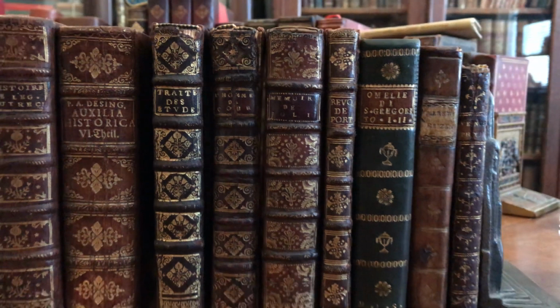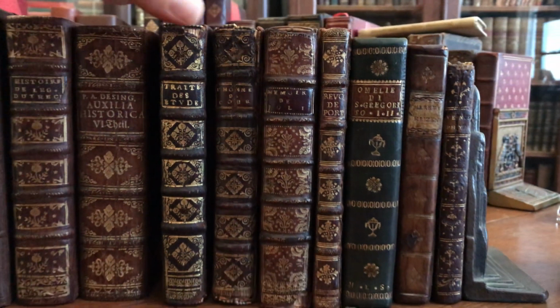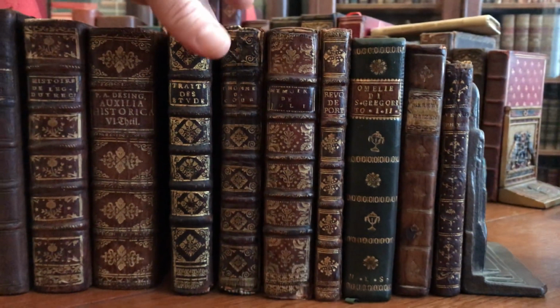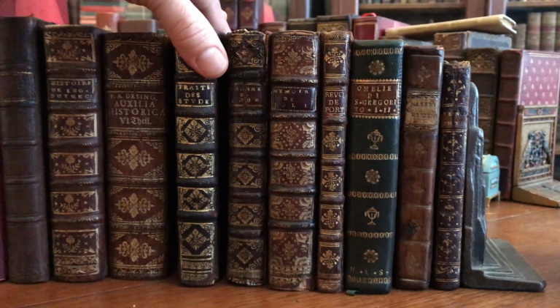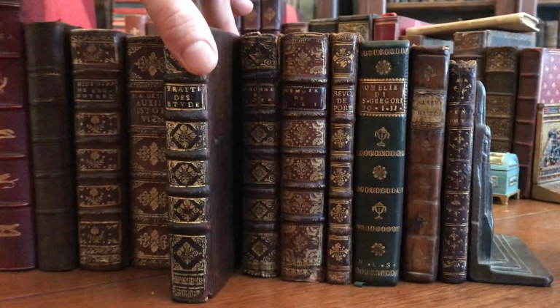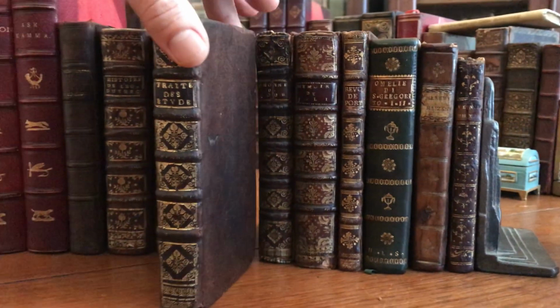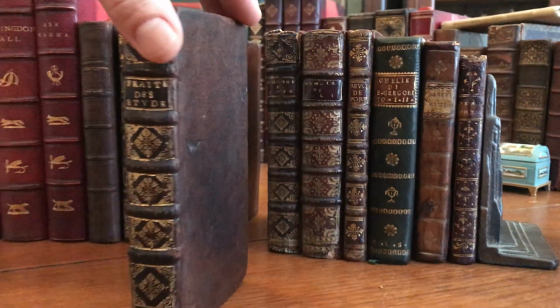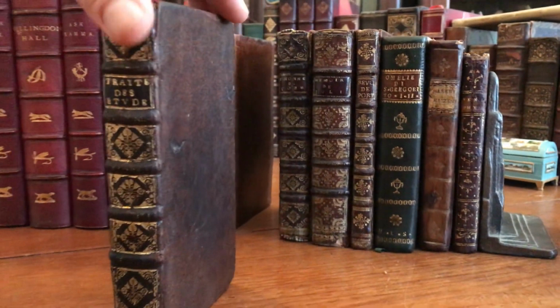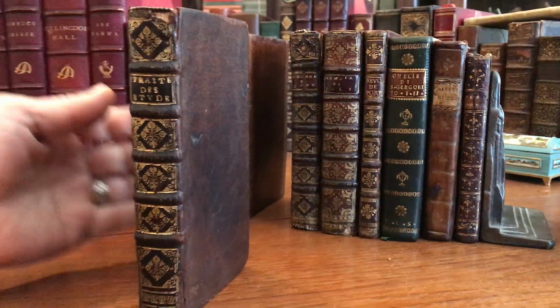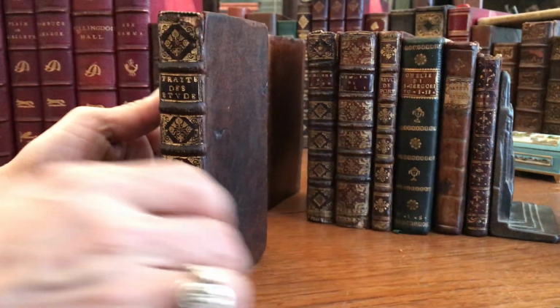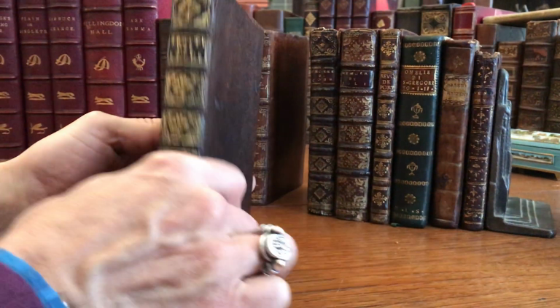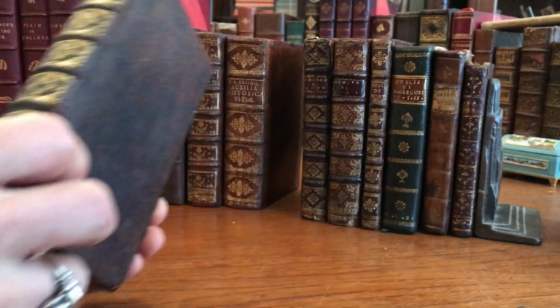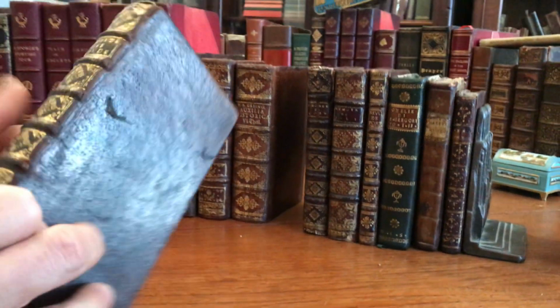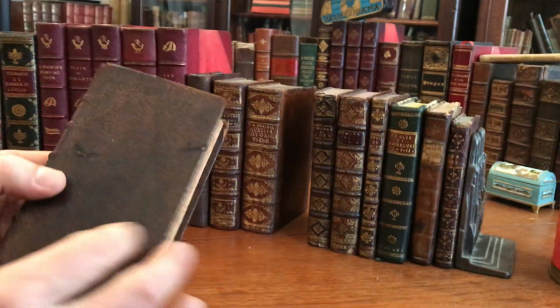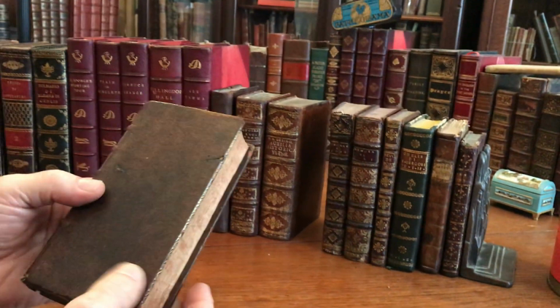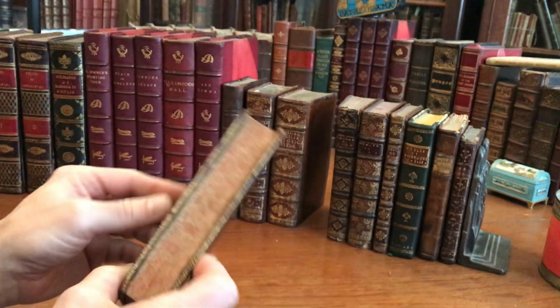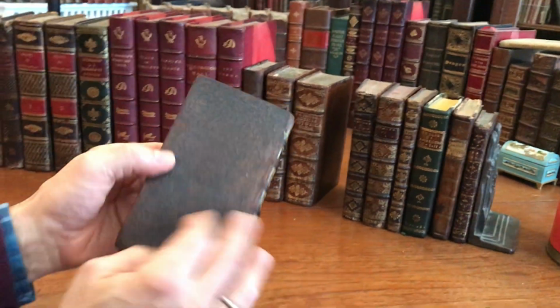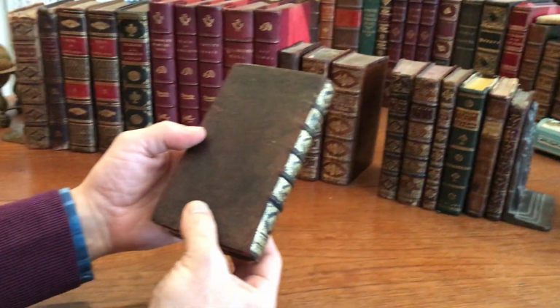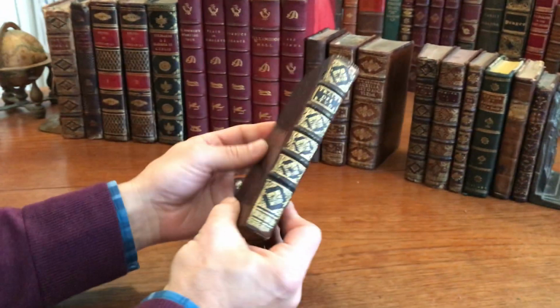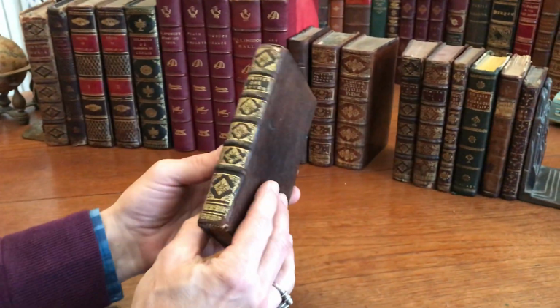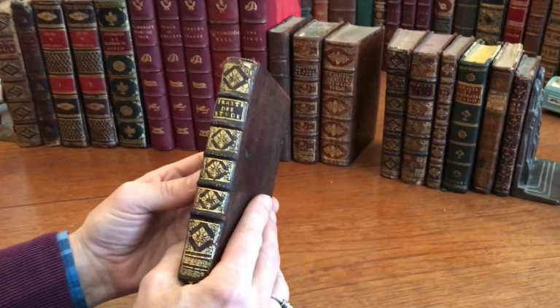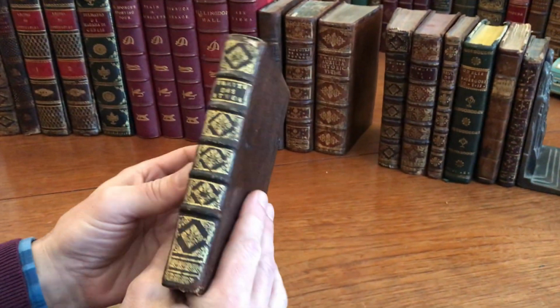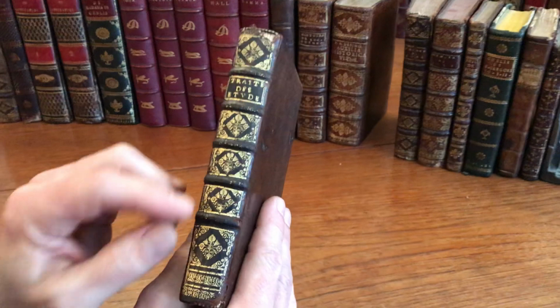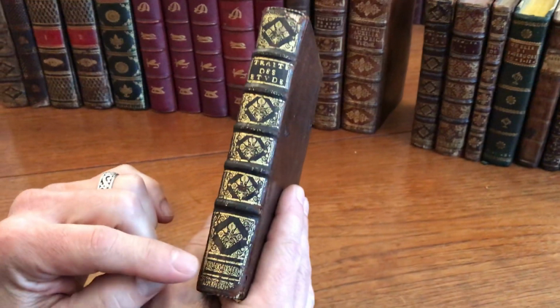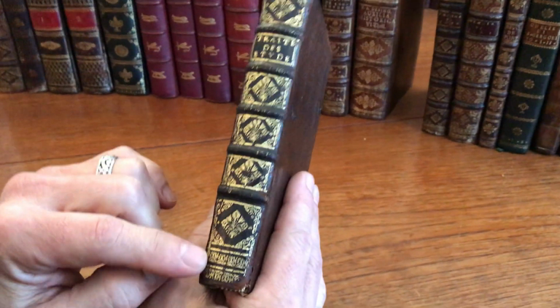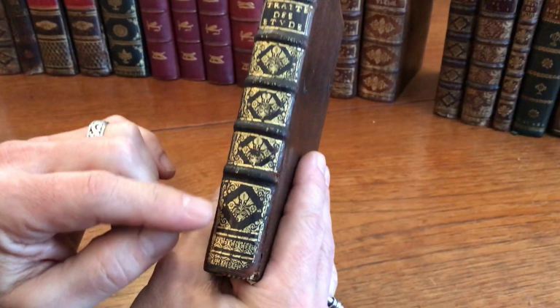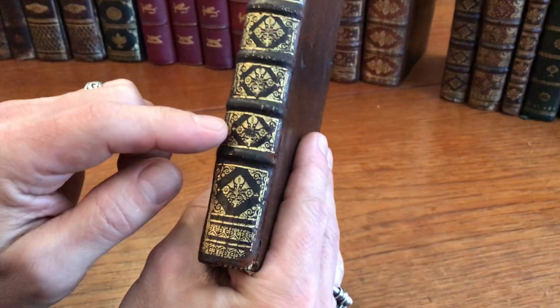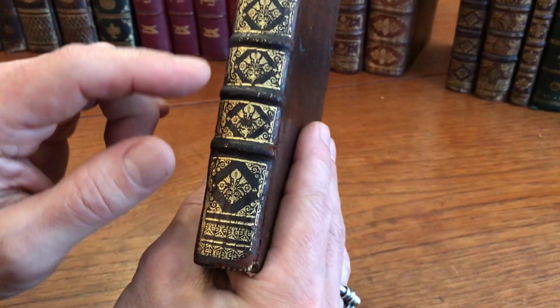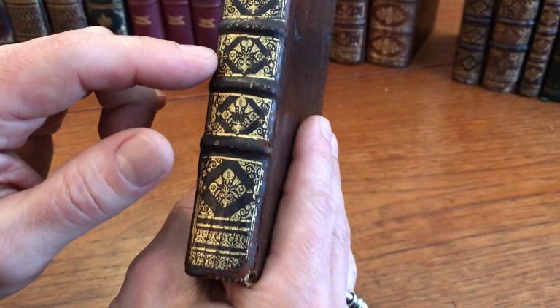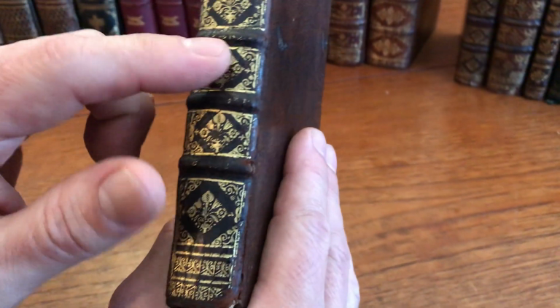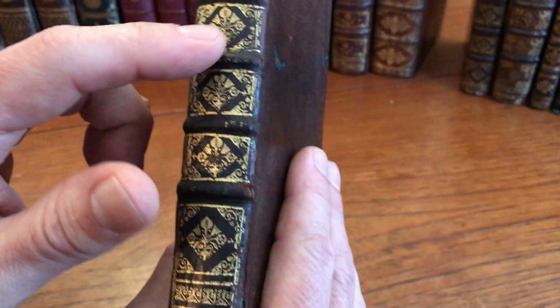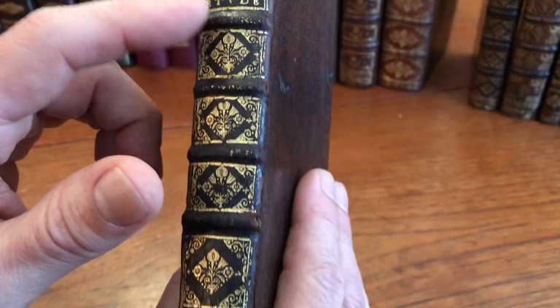Looking at a 17th century book — this is a beautiful, really beautiful period, 17th century binding. Look at the nice, rich gilt ornamentation and the raised bands.